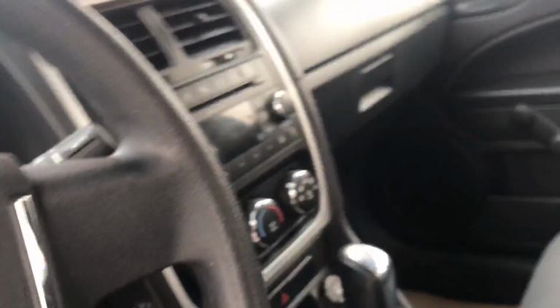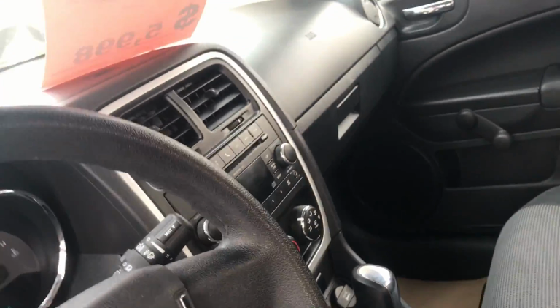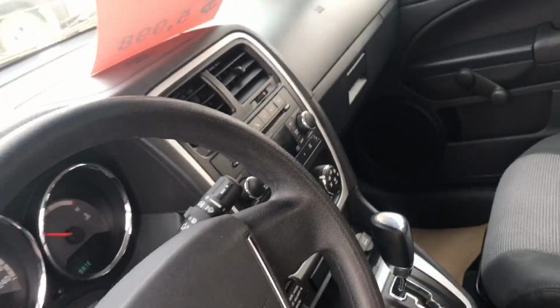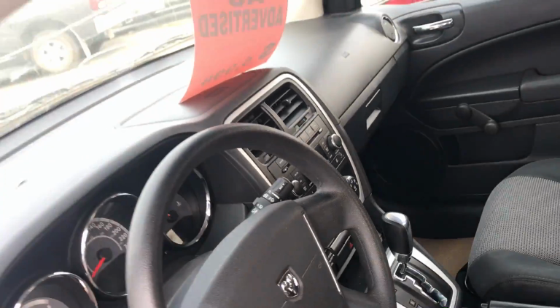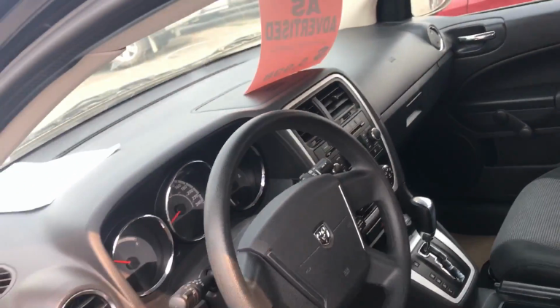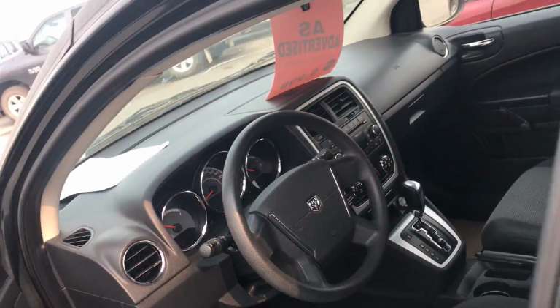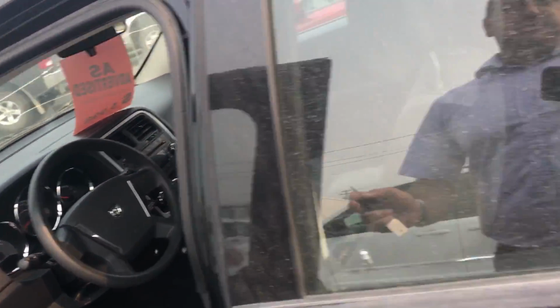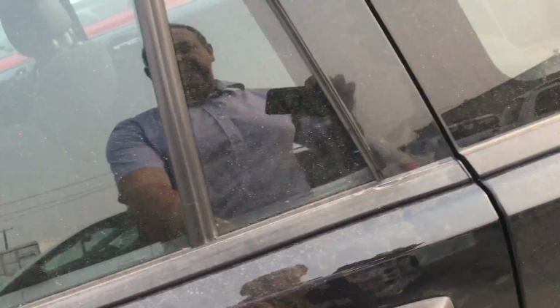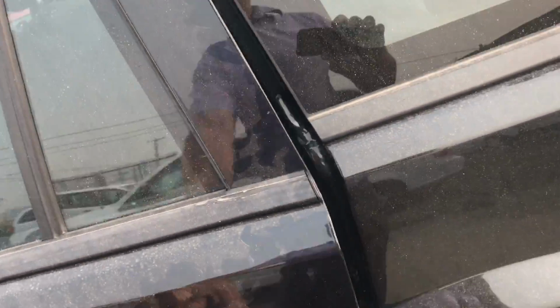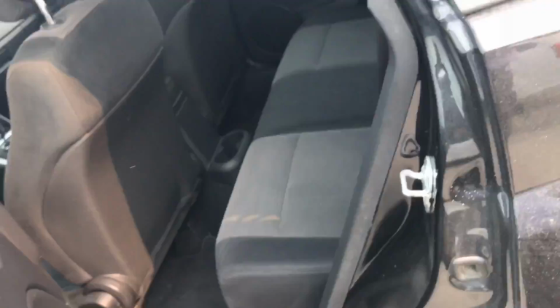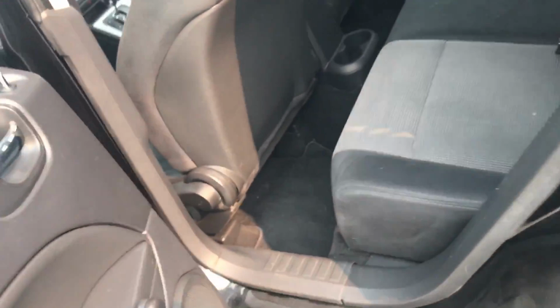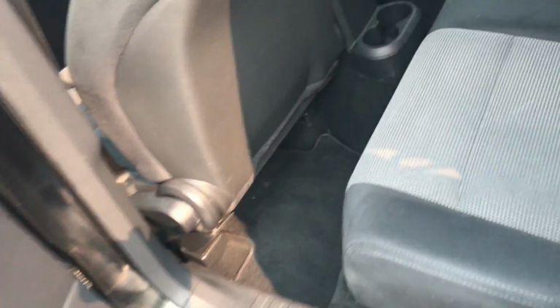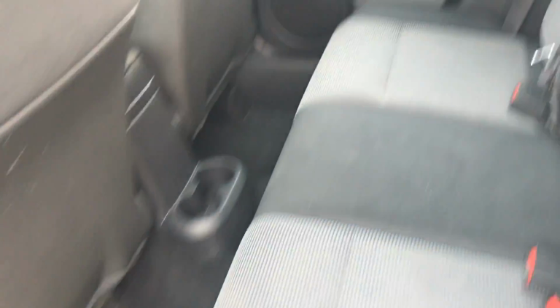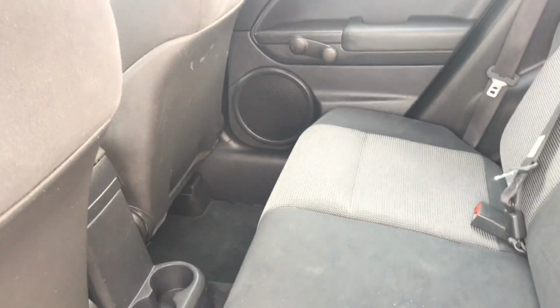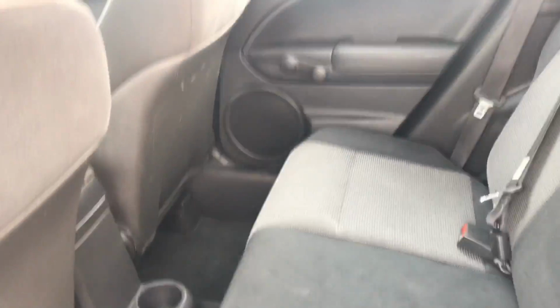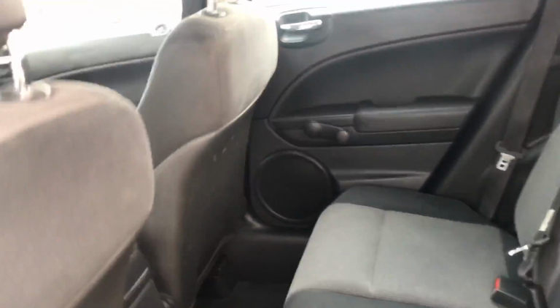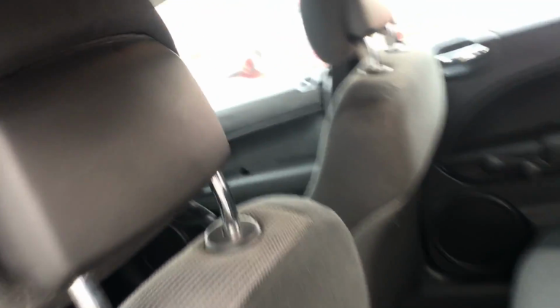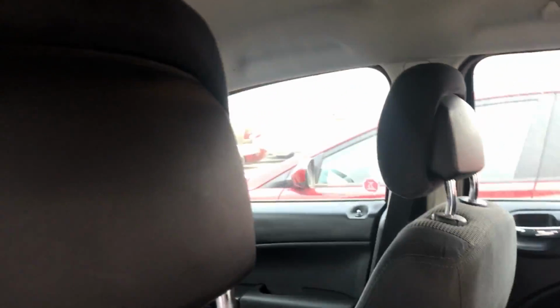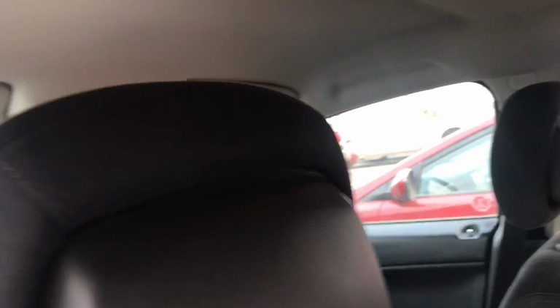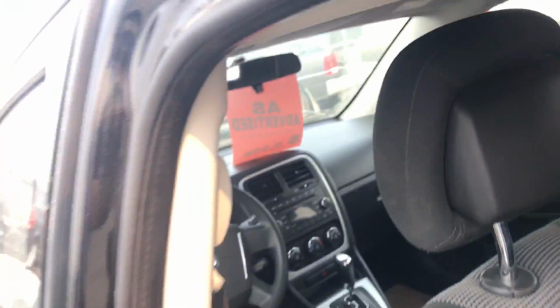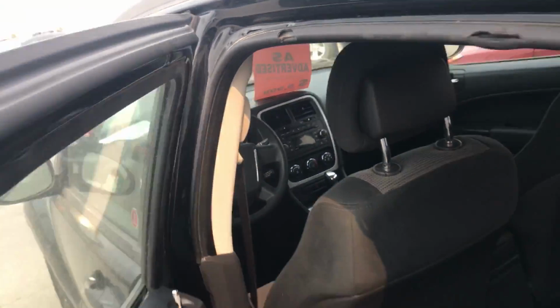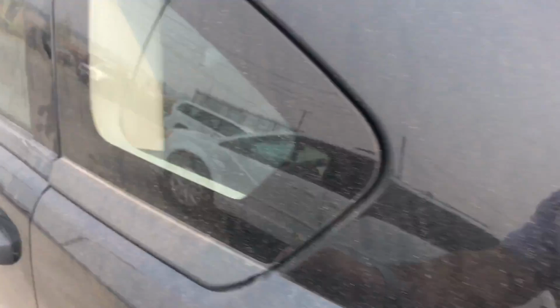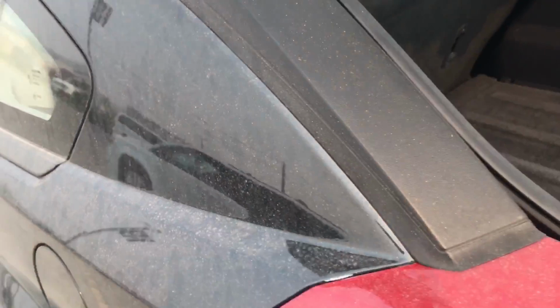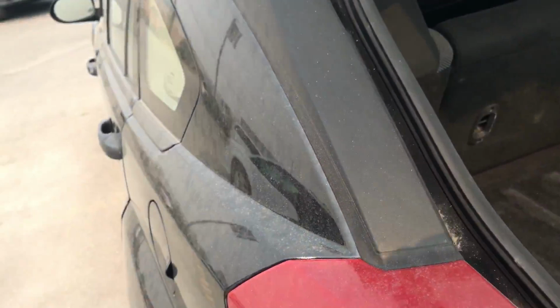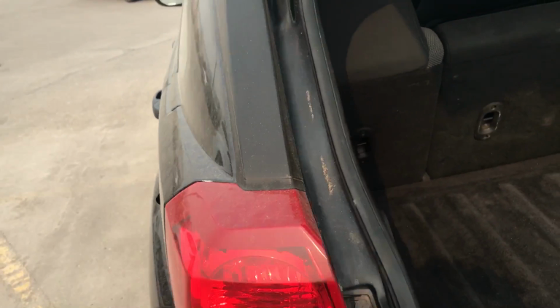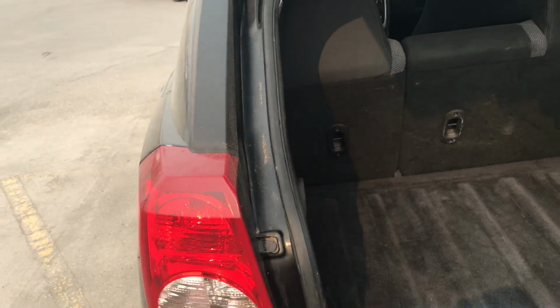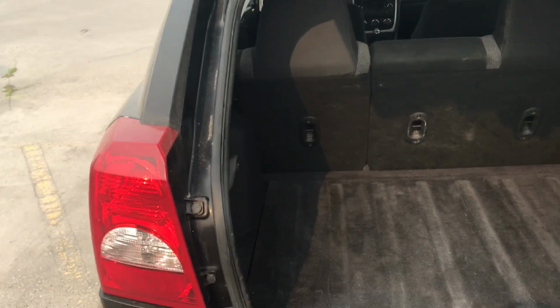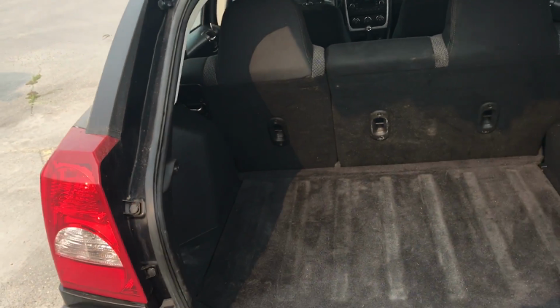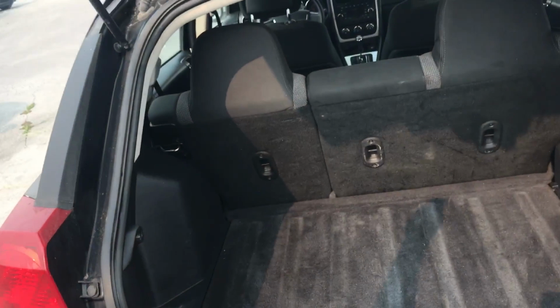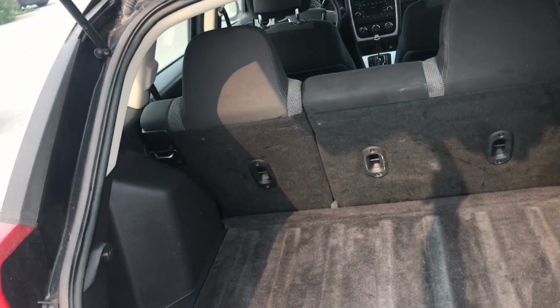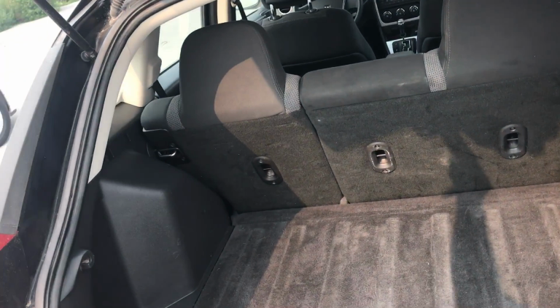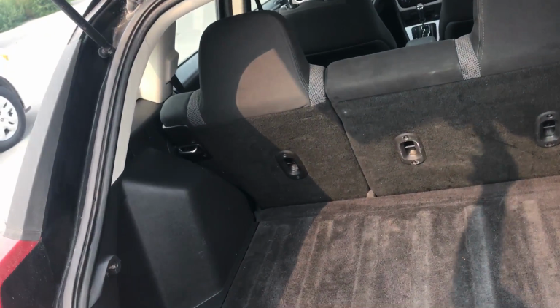It's got the air, tilt, and cruise. It's got the CD player. It's in great shape, and it's fairly economic on fuel as well.